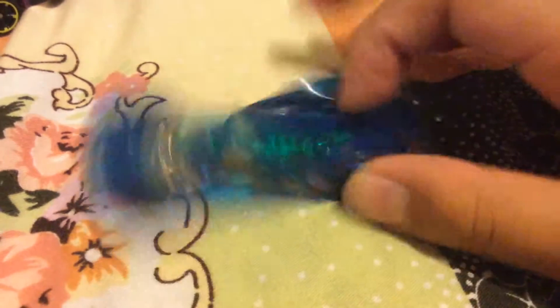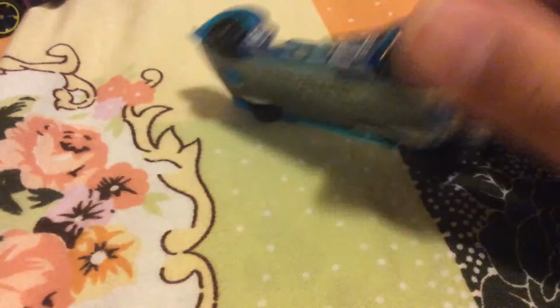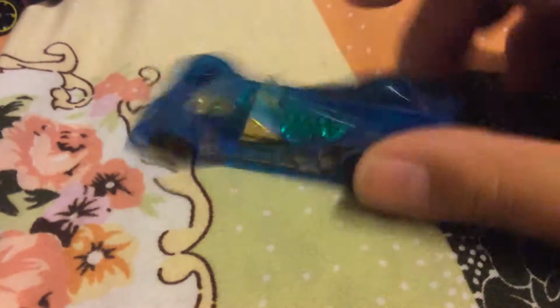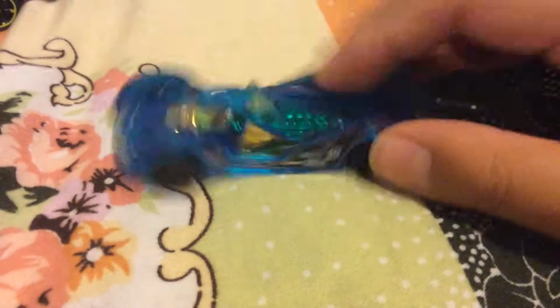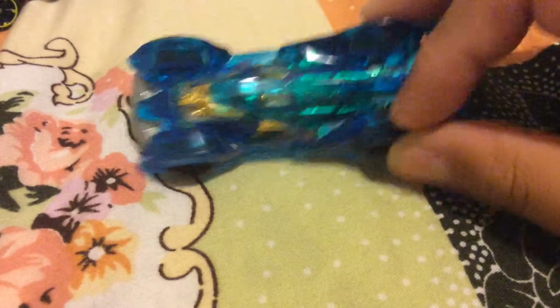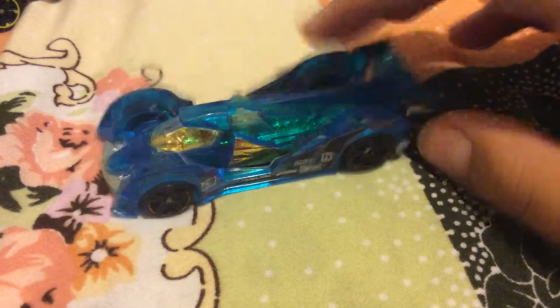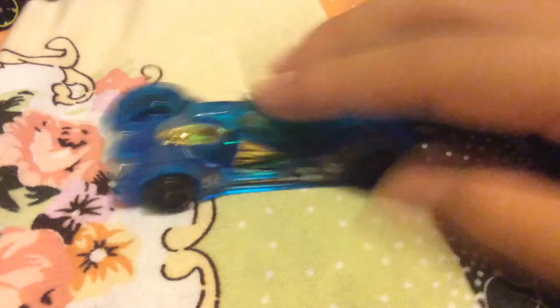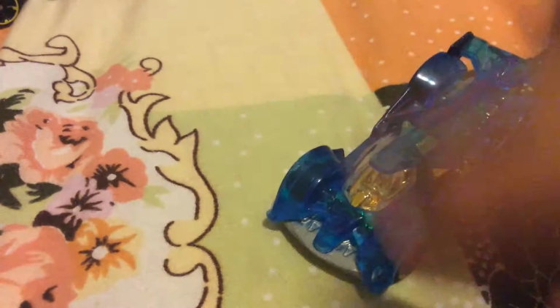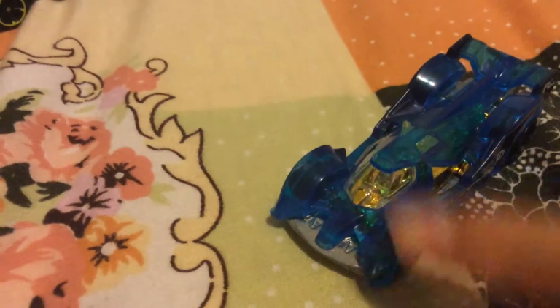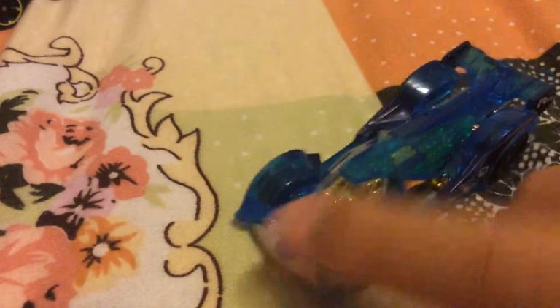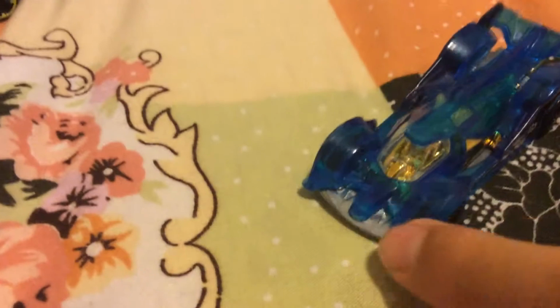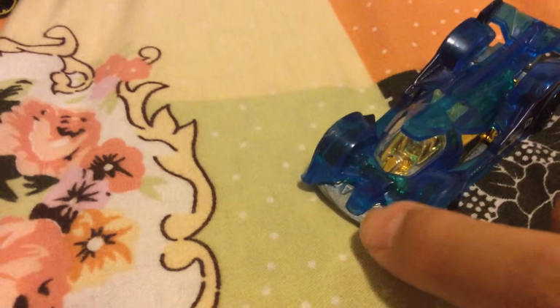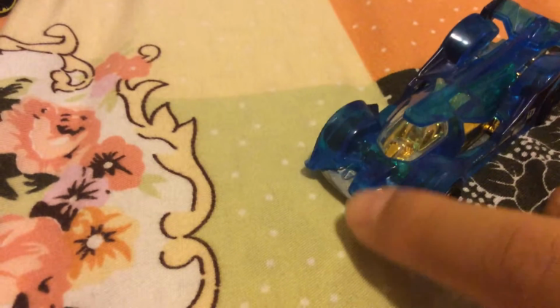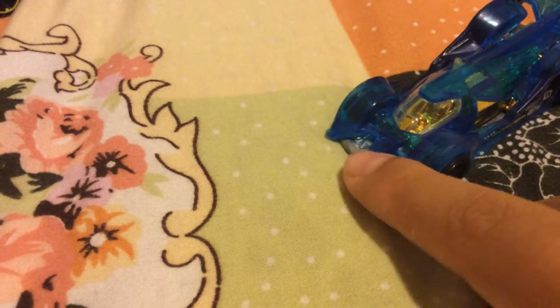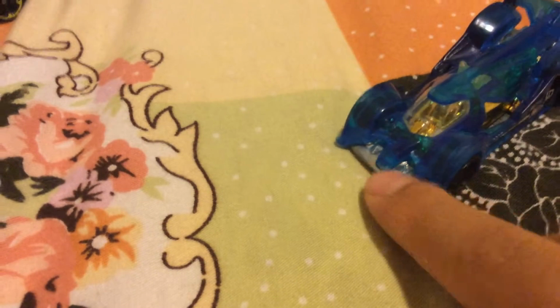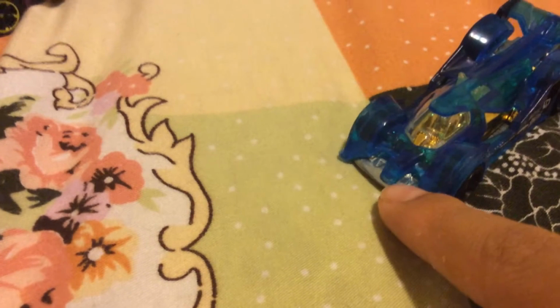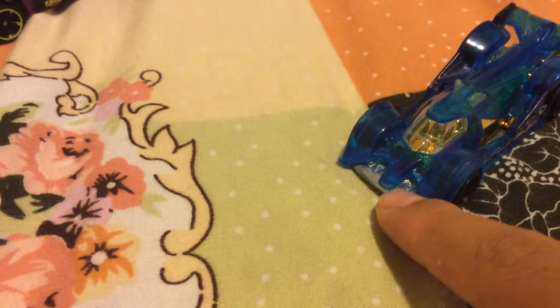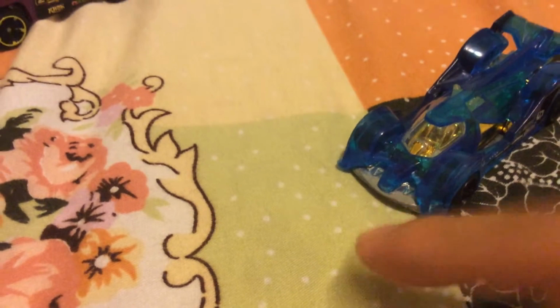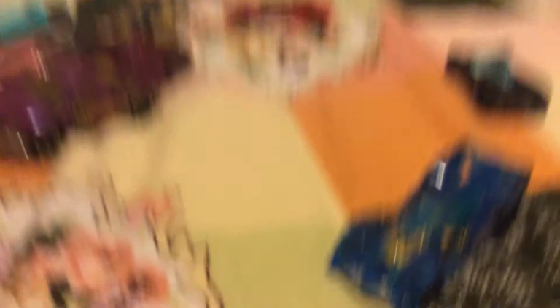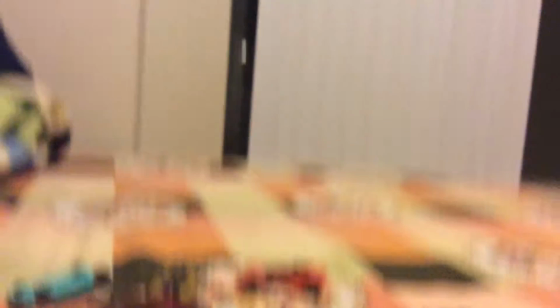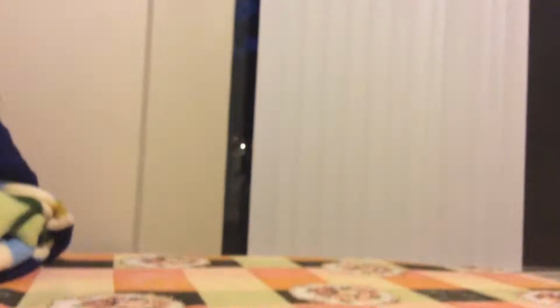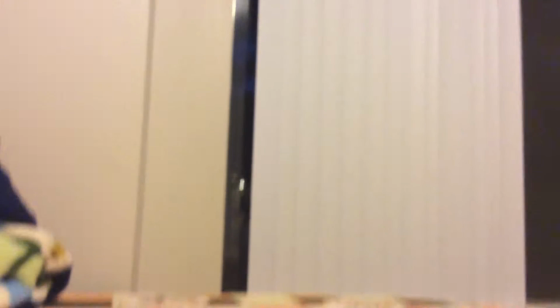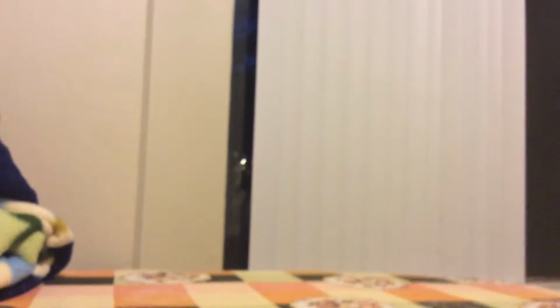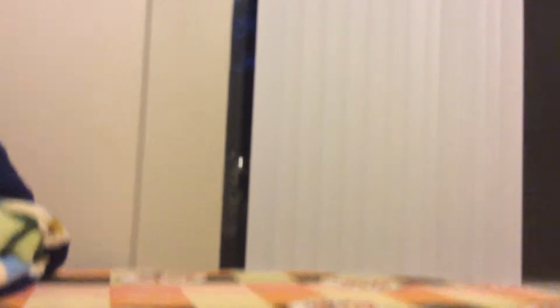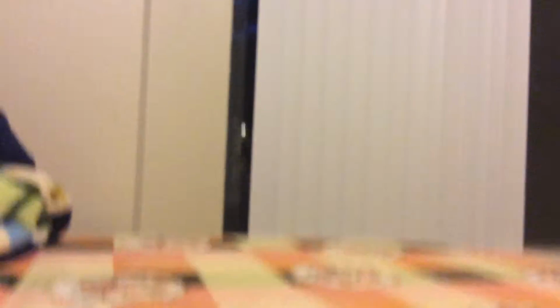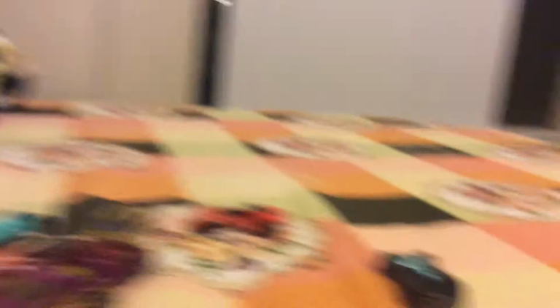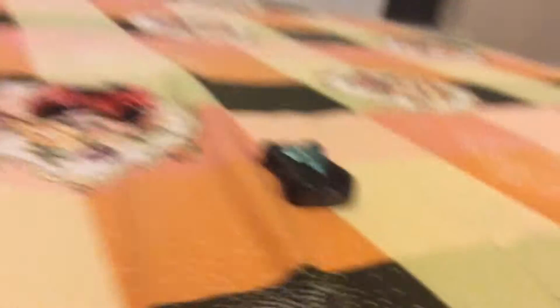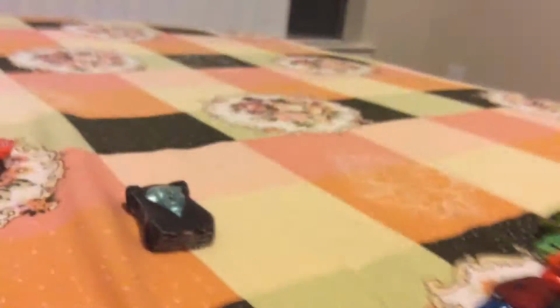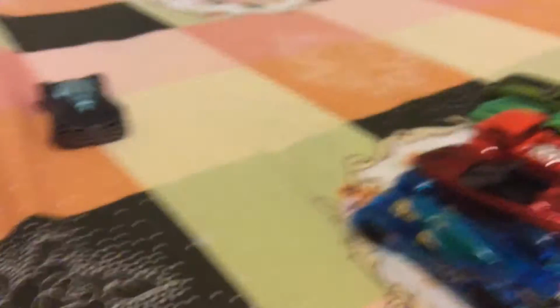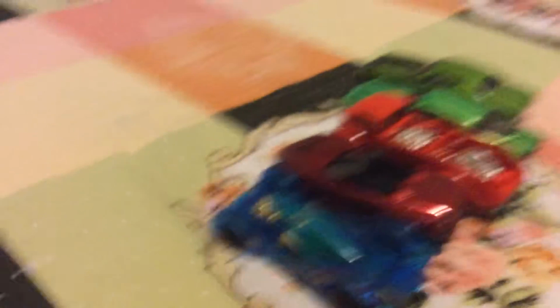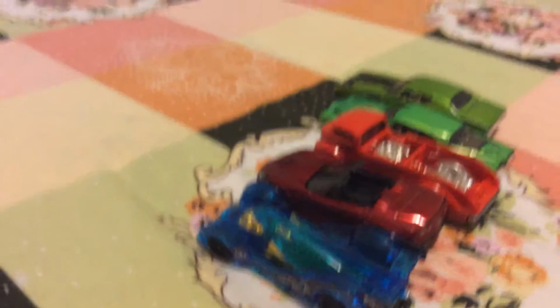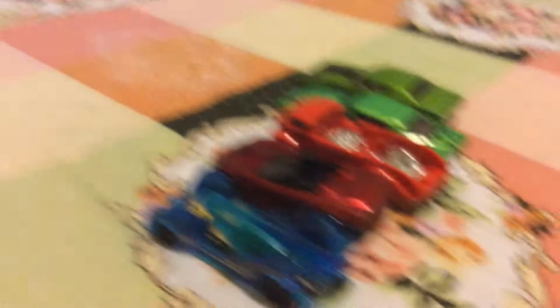Clear translucent plastic, metal front — that's it for part number one. I'll review all of these right here.